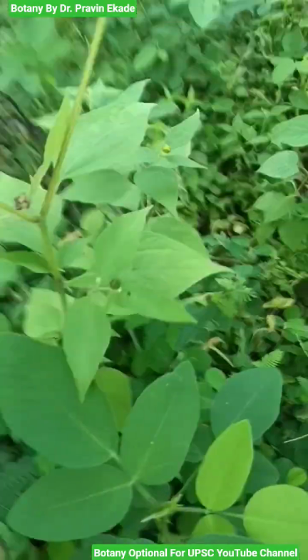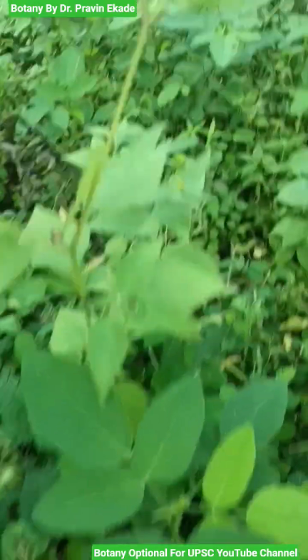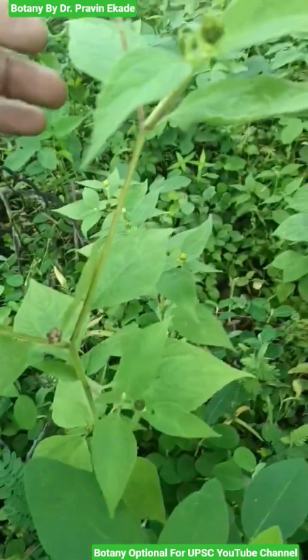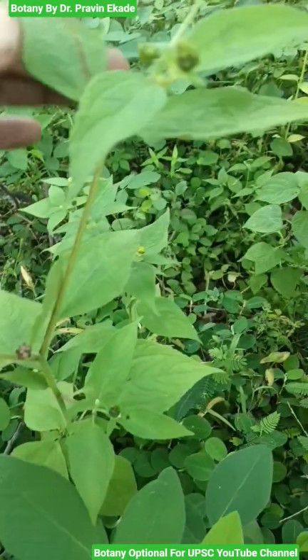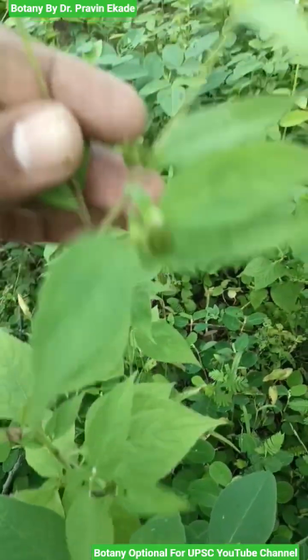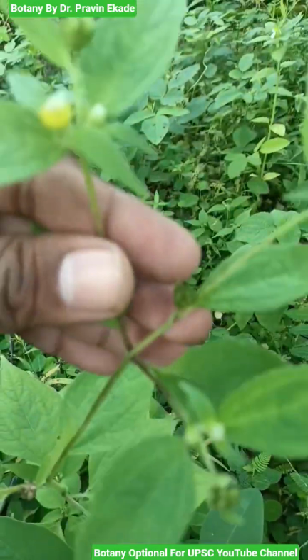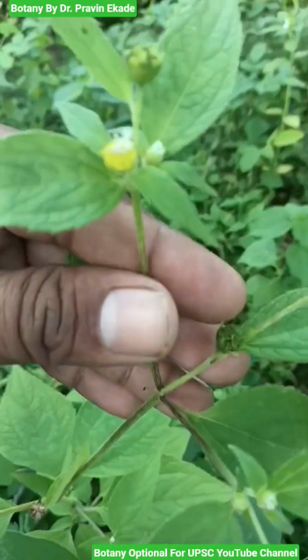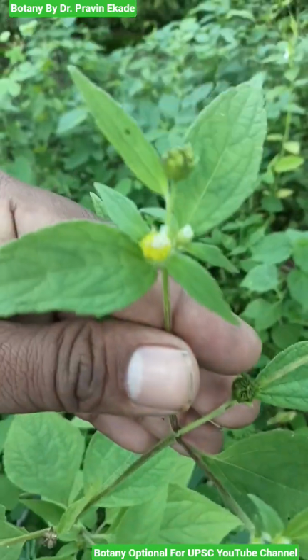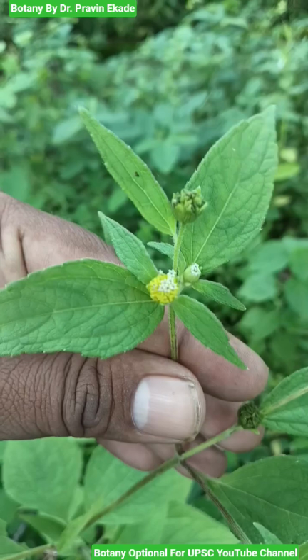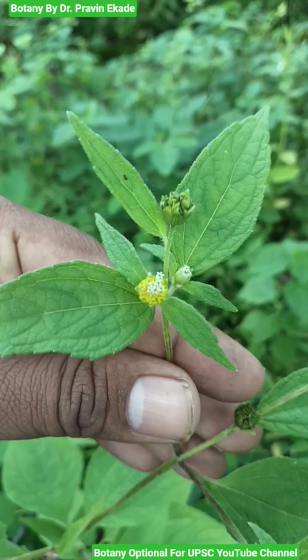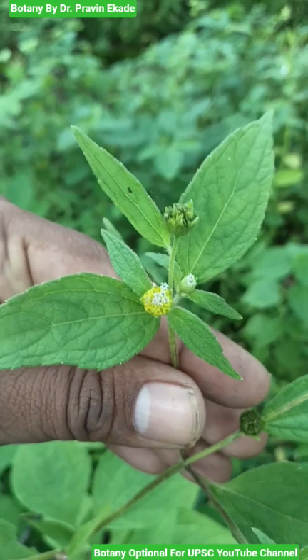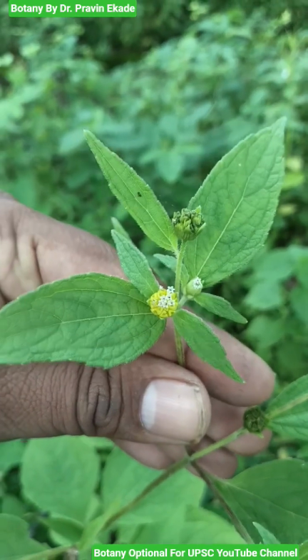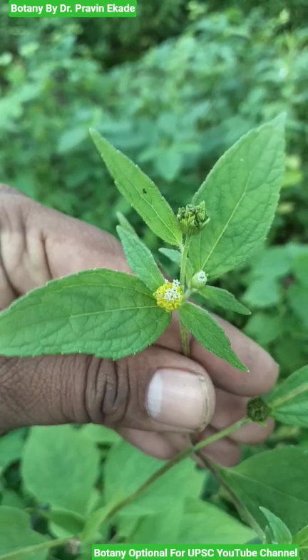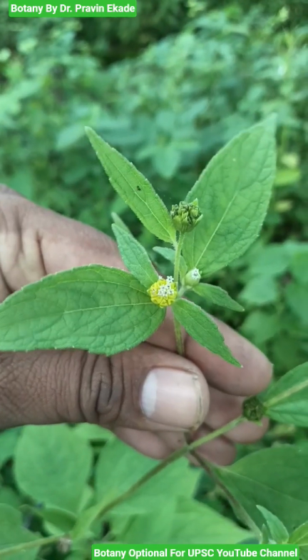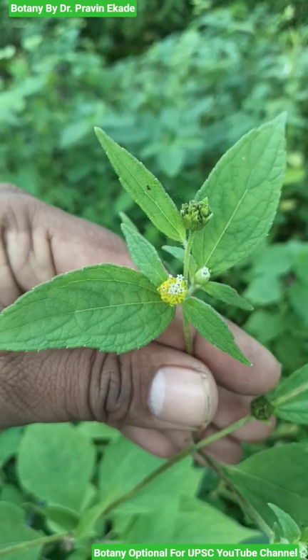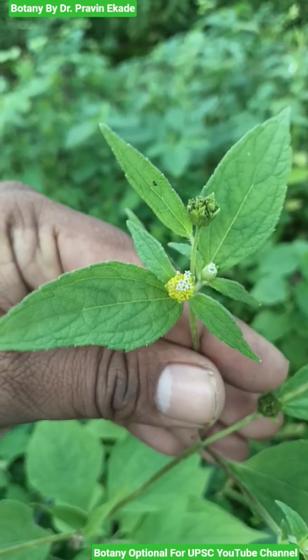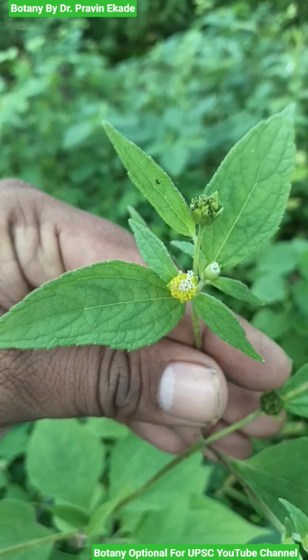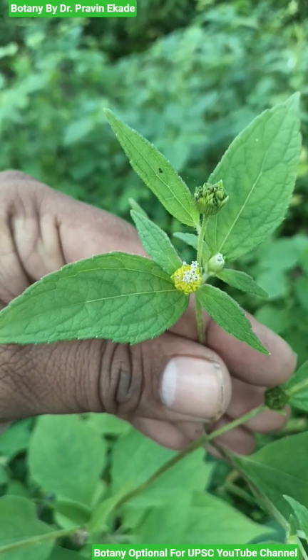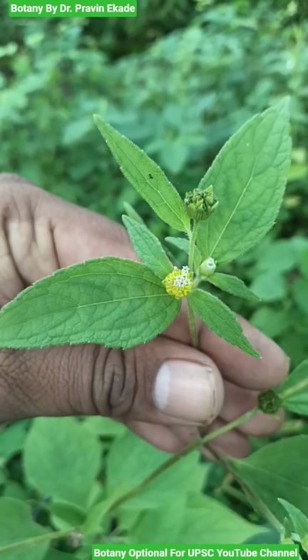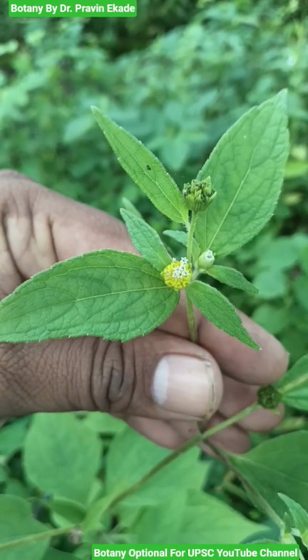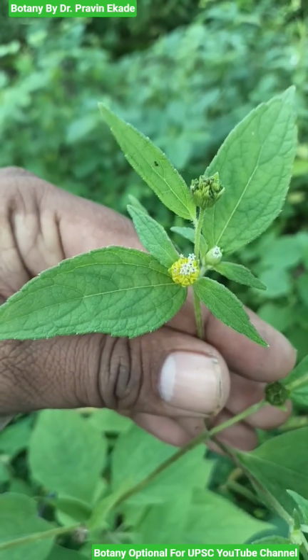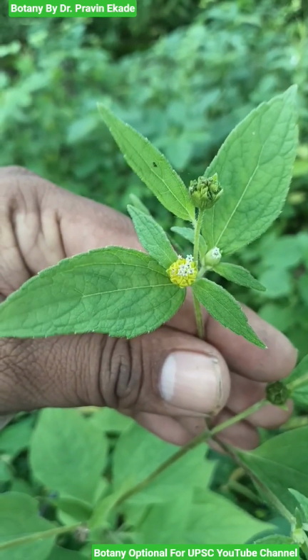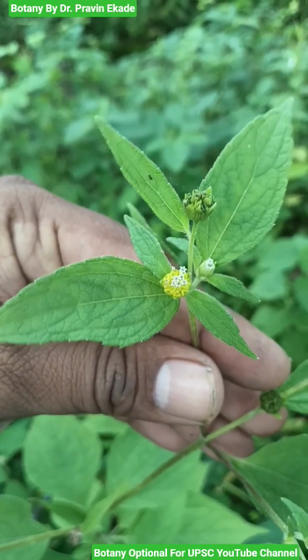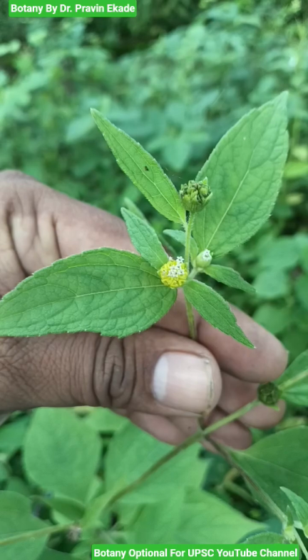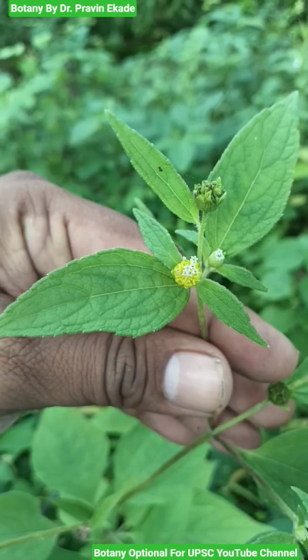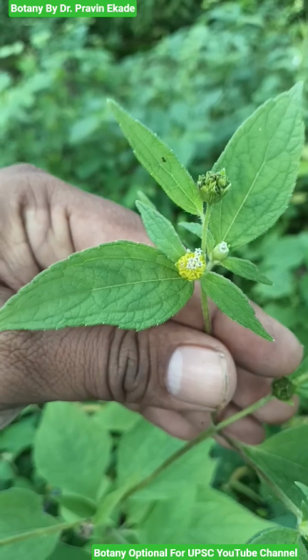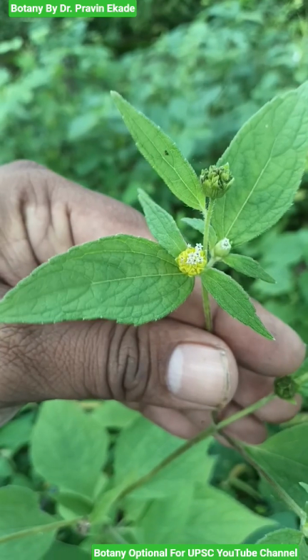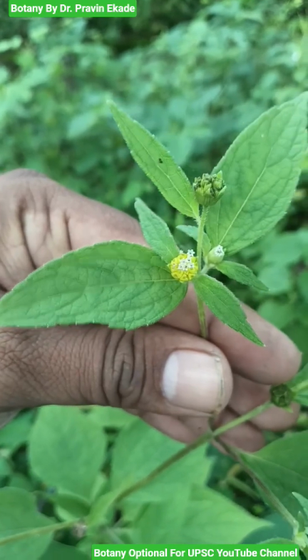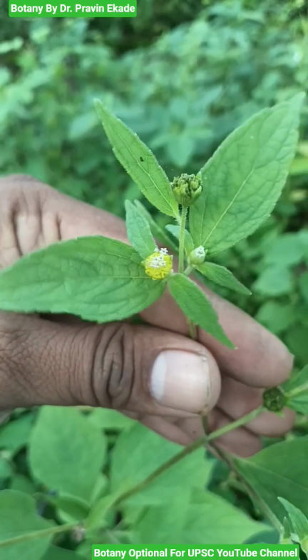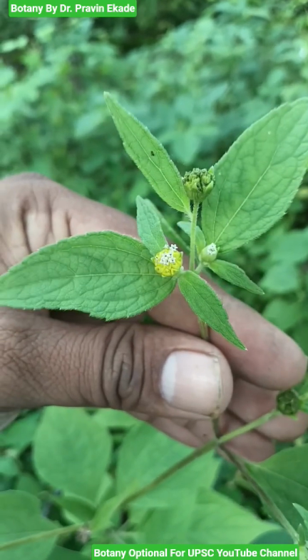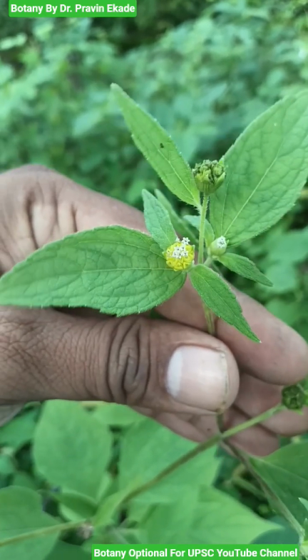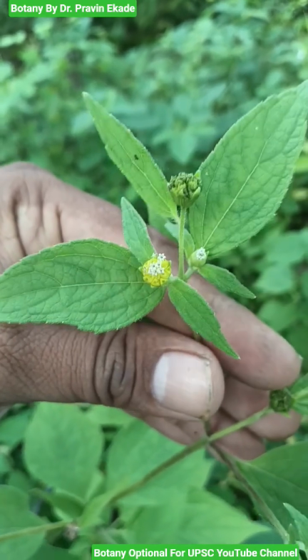Observe the flowers. The heads are very small, which contain two types of flowers, i.e. the ray florets and the disc florets. They look whitish and yellowish in color.